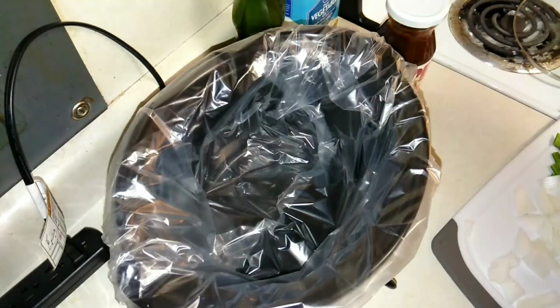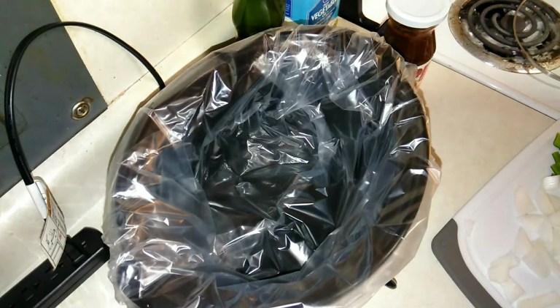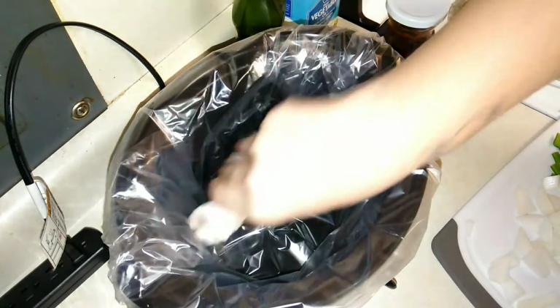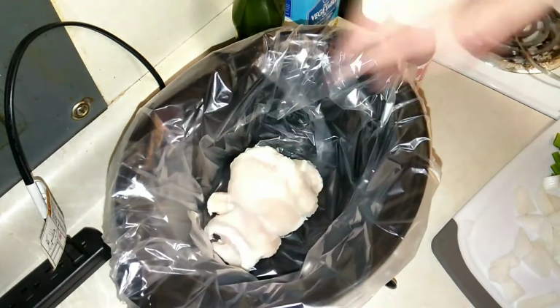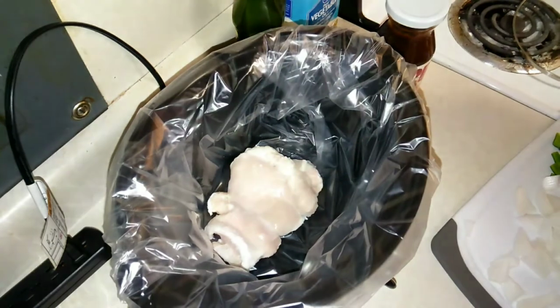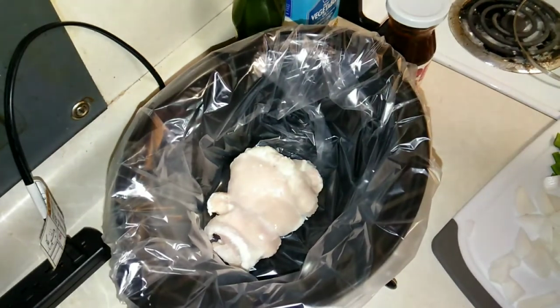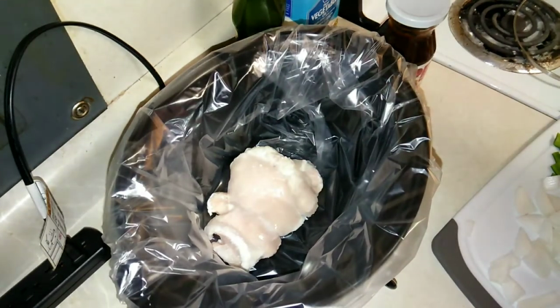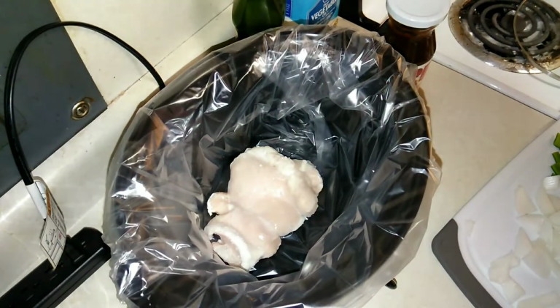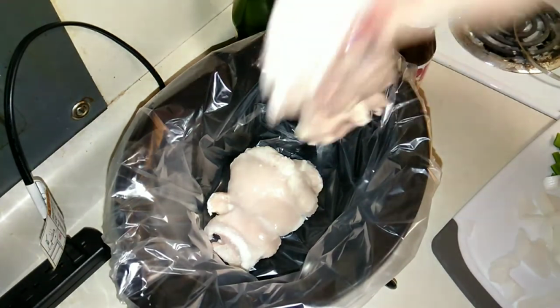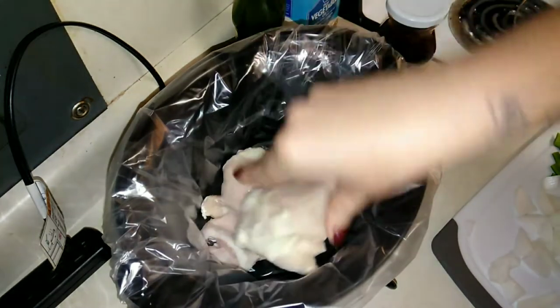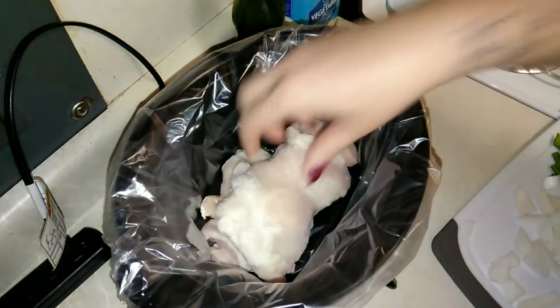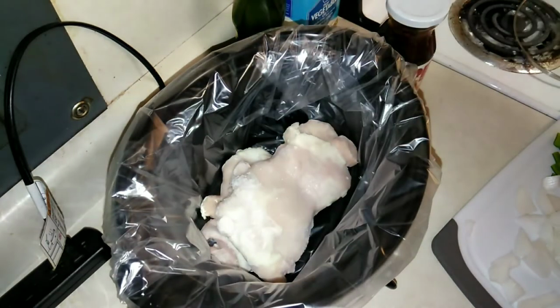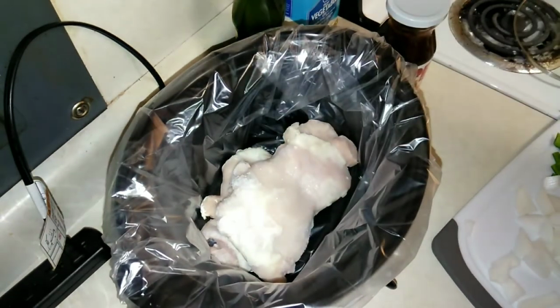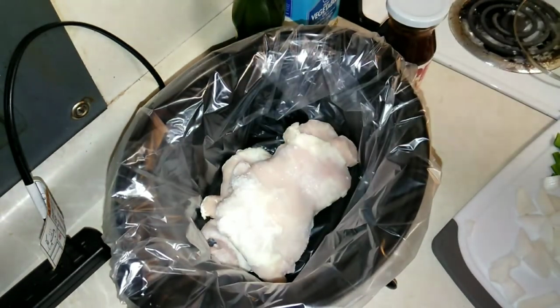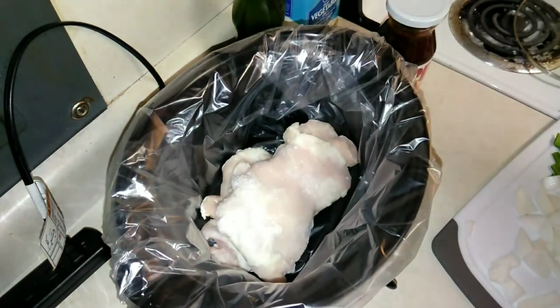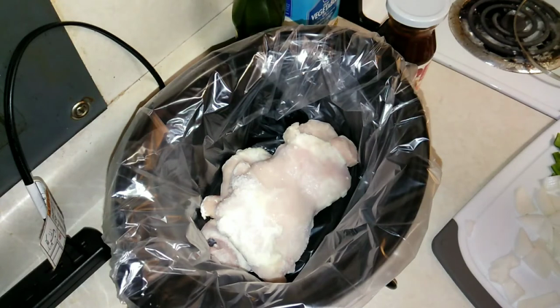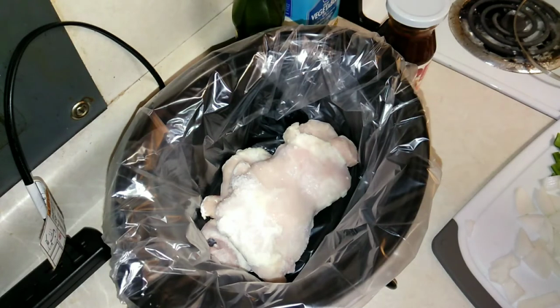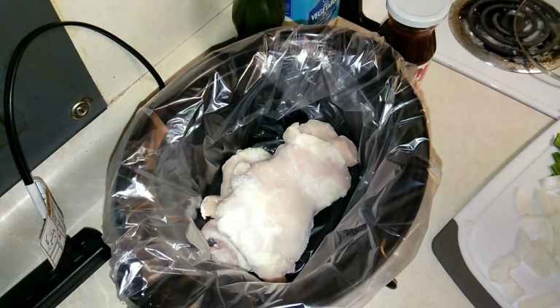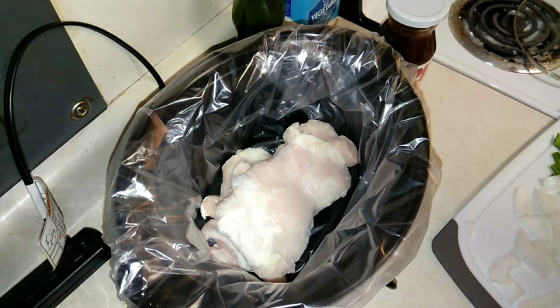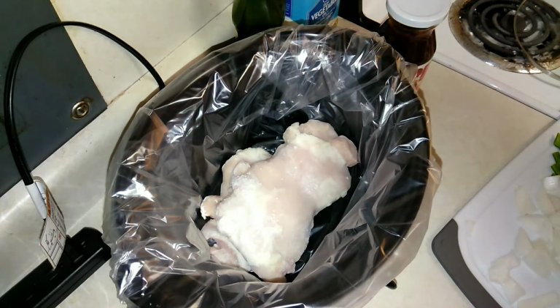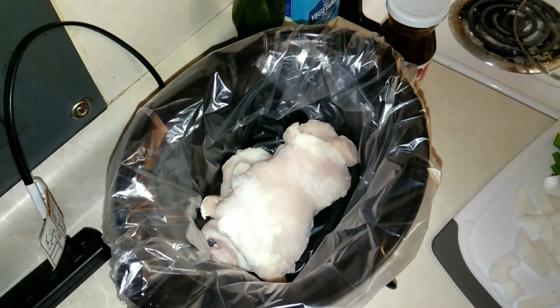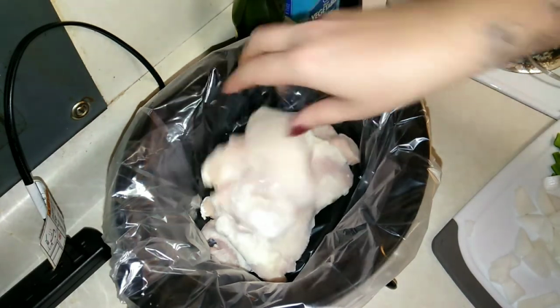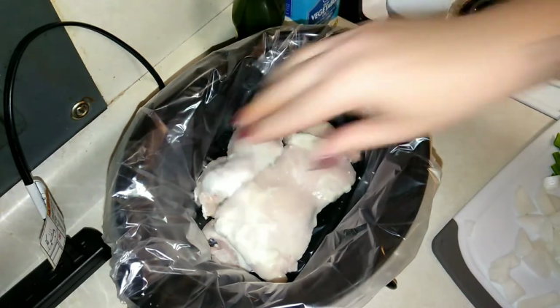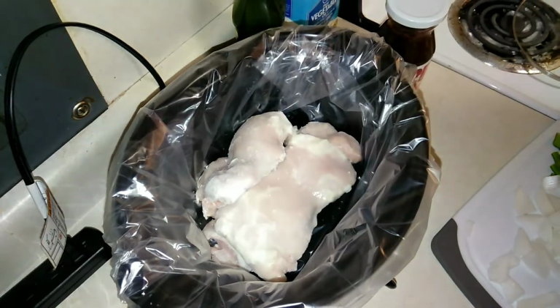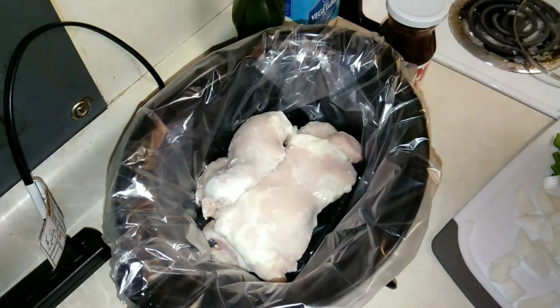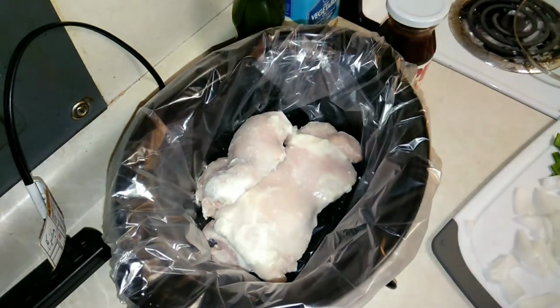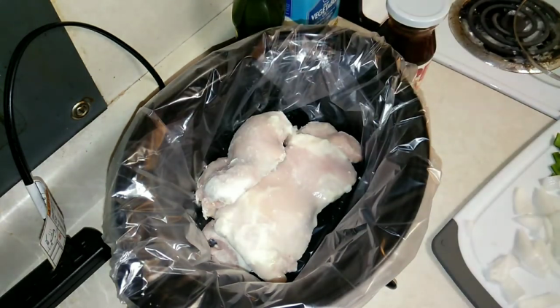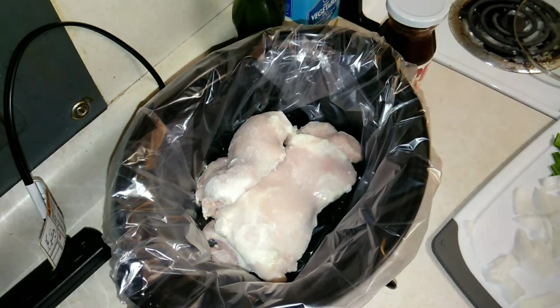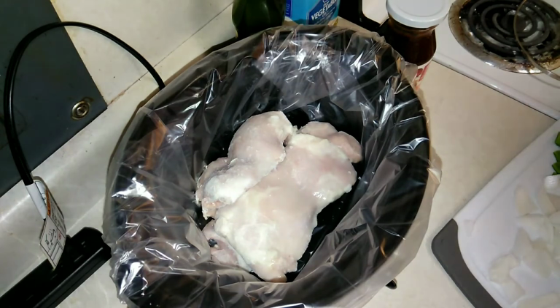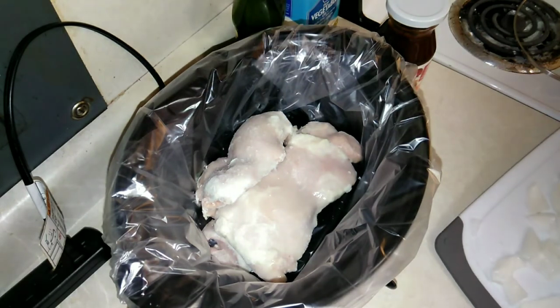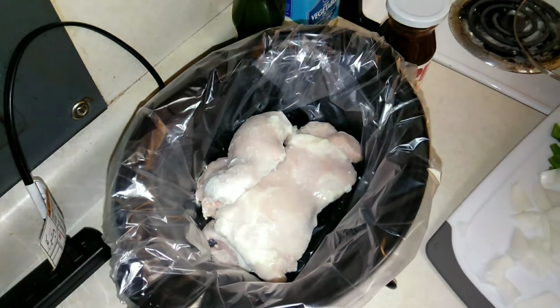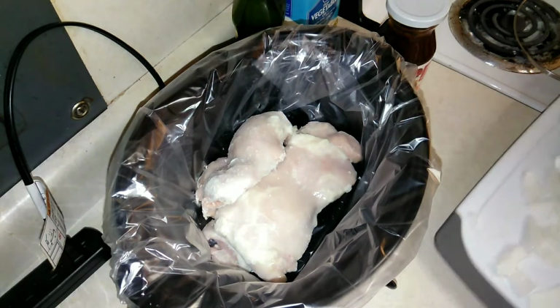I'm going to go ahead and put some of the chicken thighs in here — just going to do three large ones. Perfect. They're frozen, so it's all good.